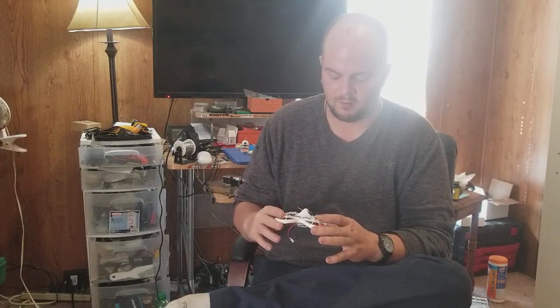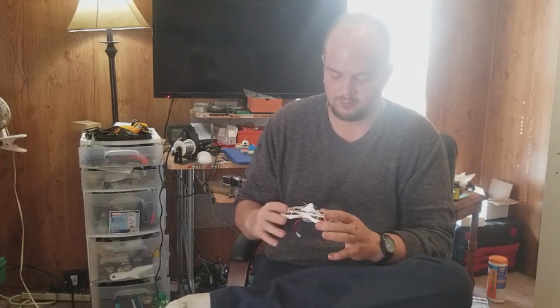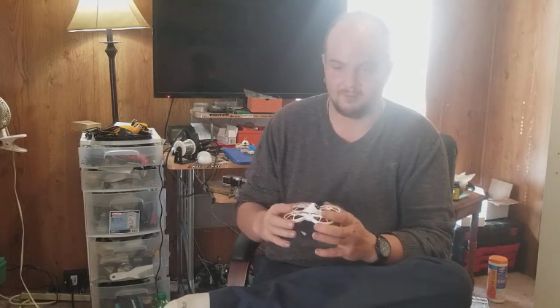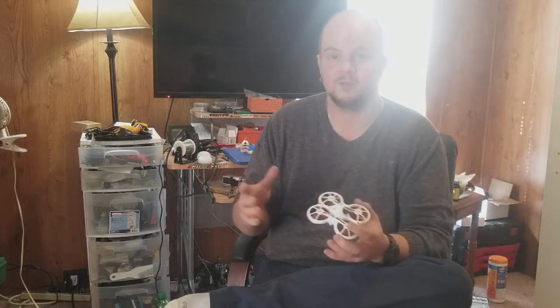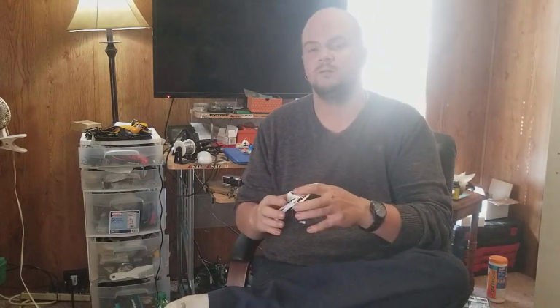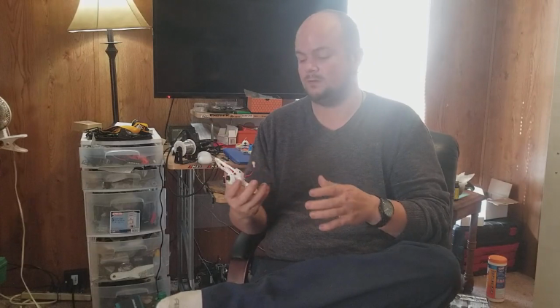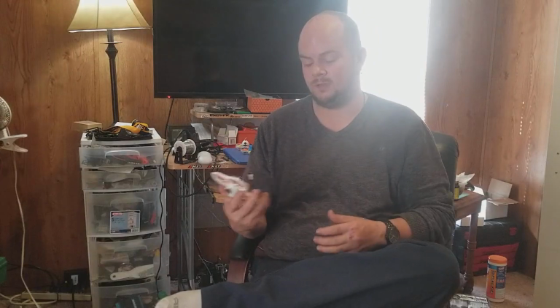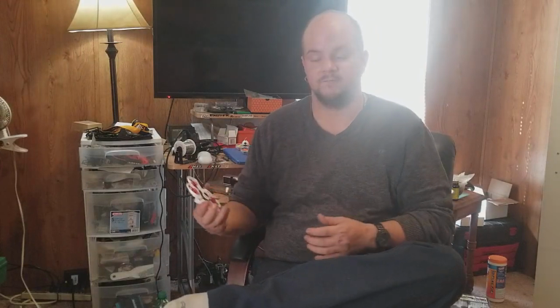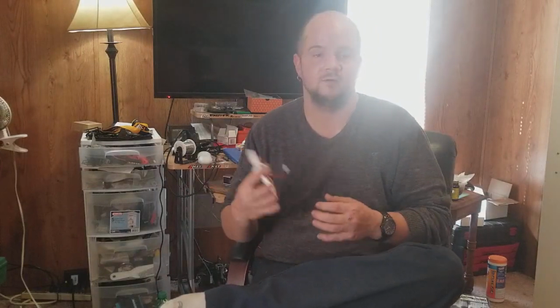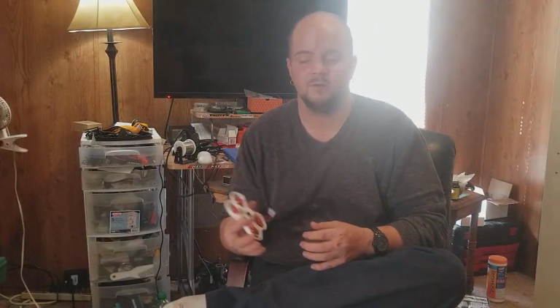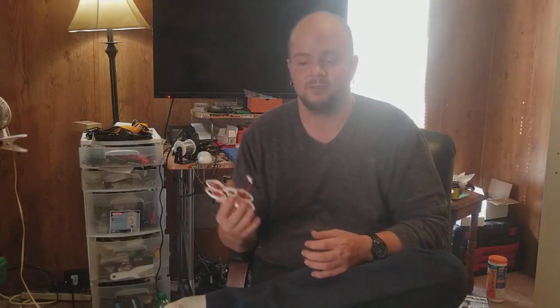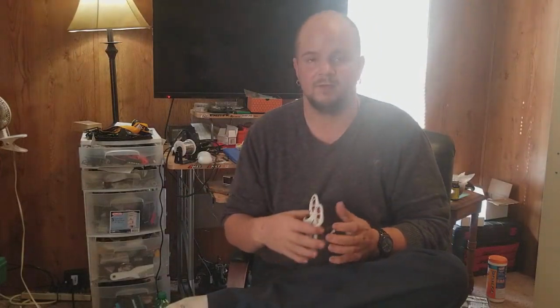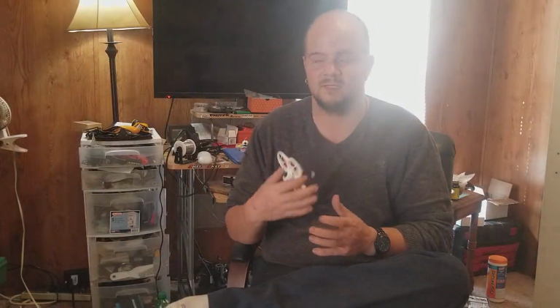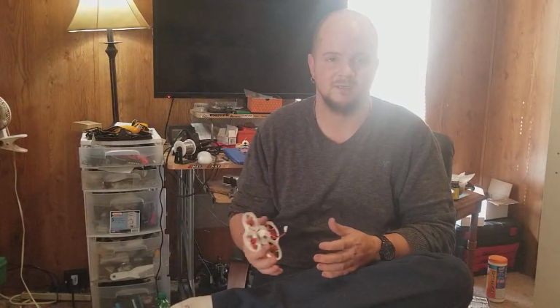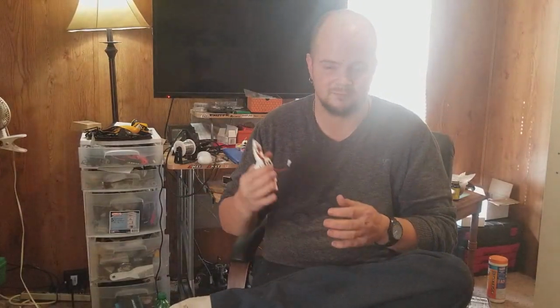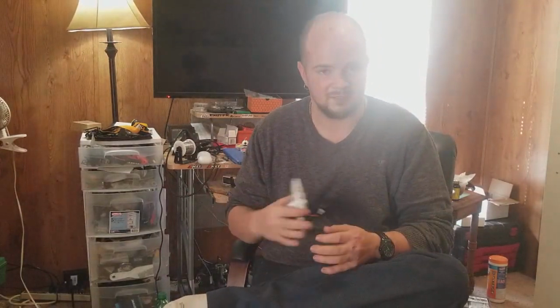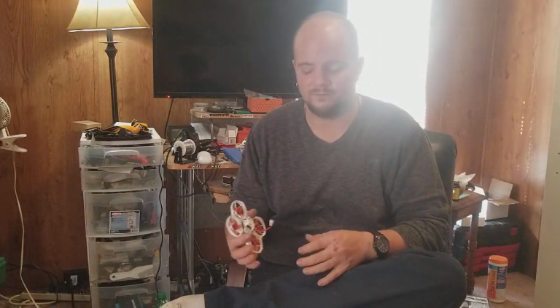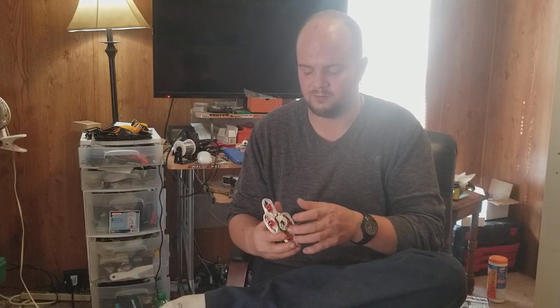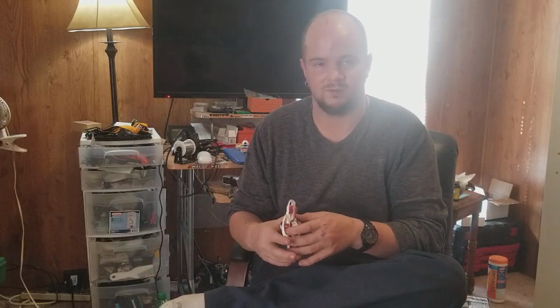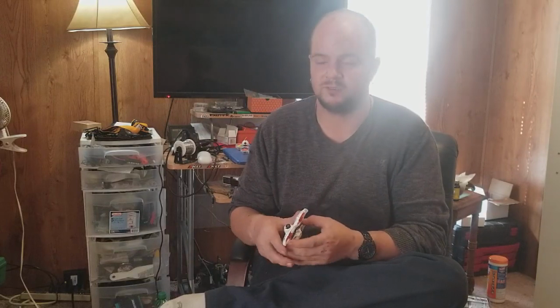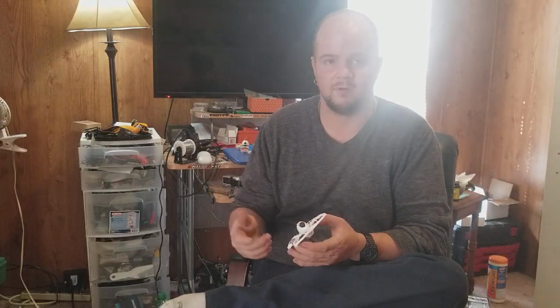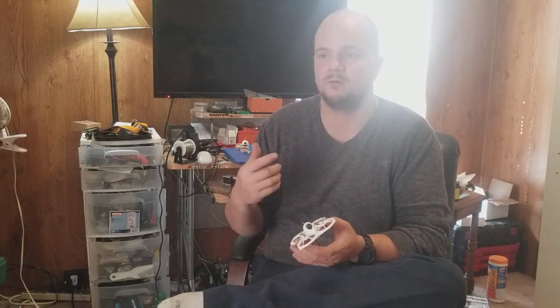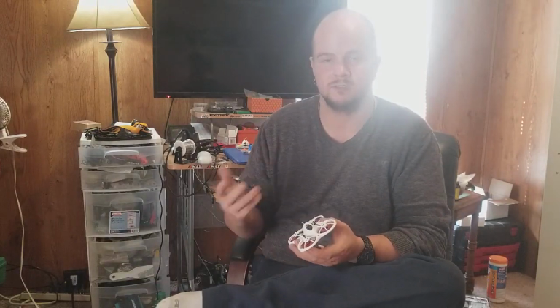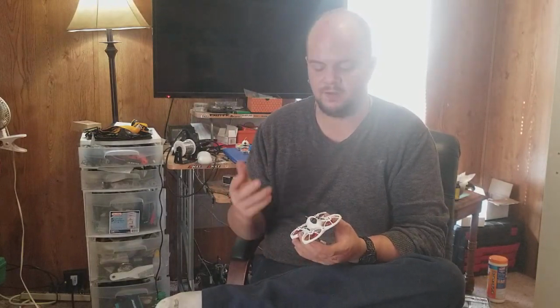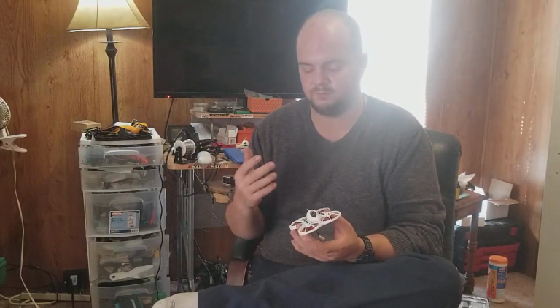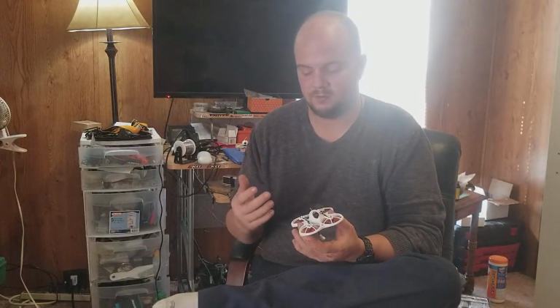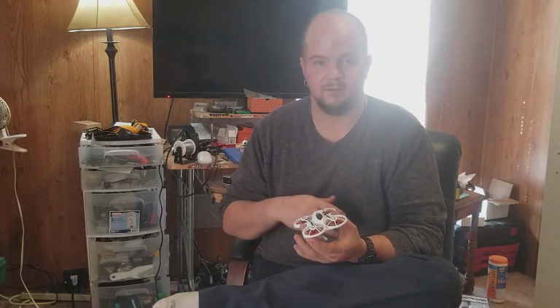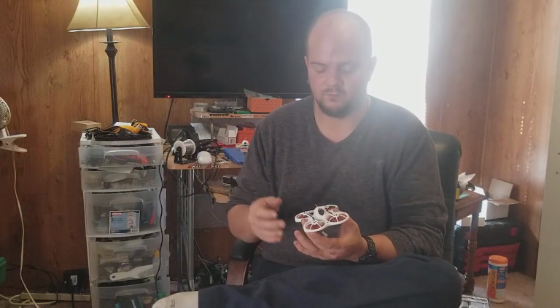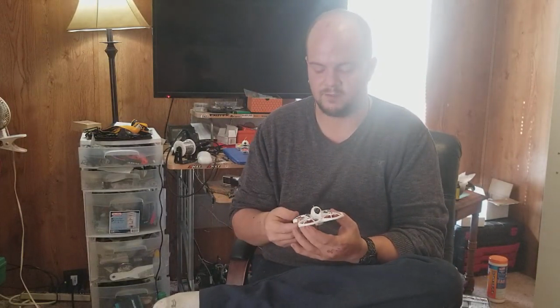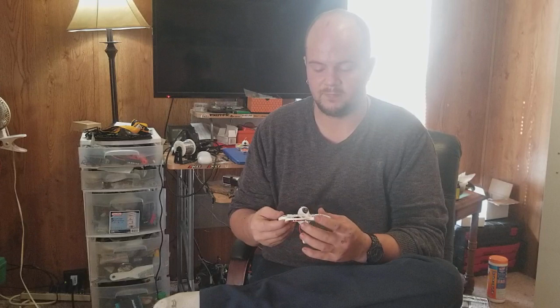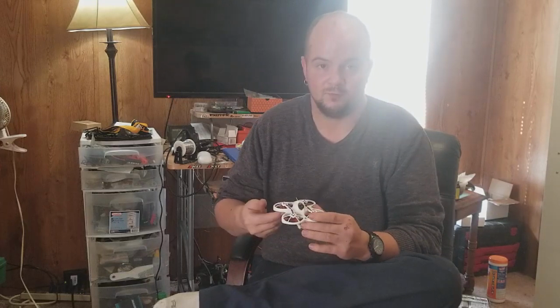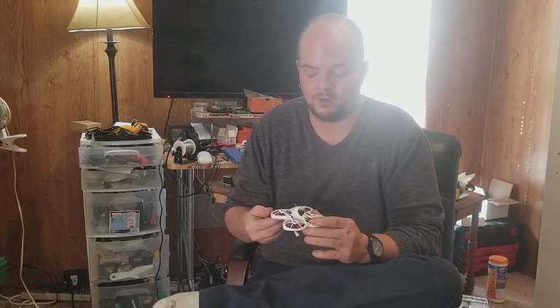All you do is plug it into Betaflight to set everything up. There are a lot of great YouTube videos — I watched Joshua Bardwell and Project Blue Falcon, and they'll walk you through everything.